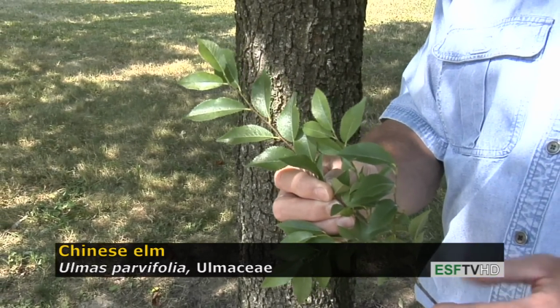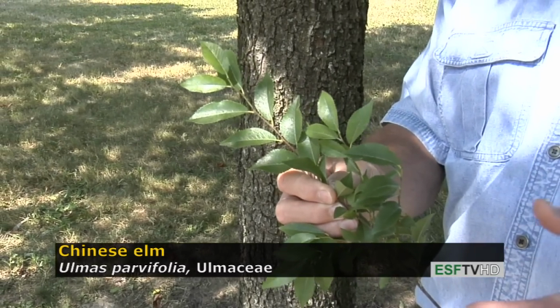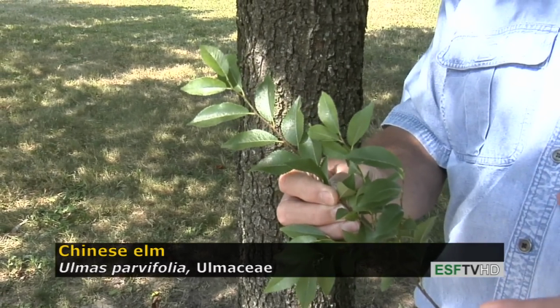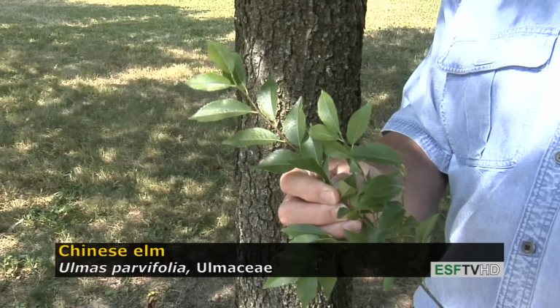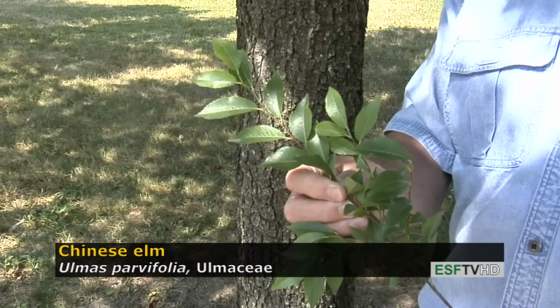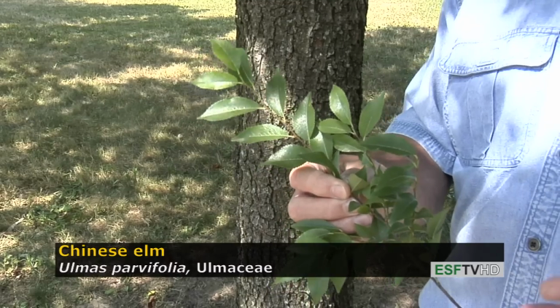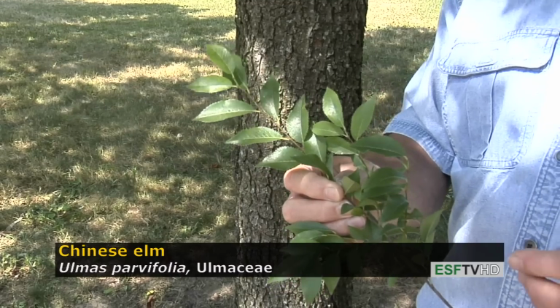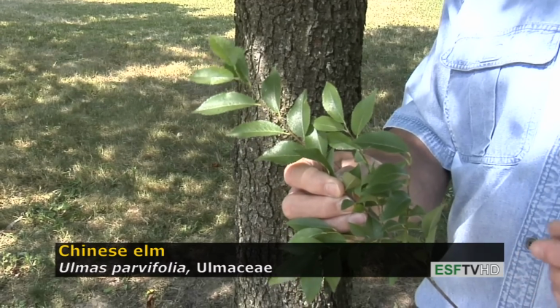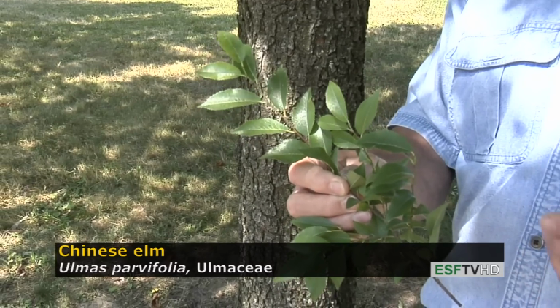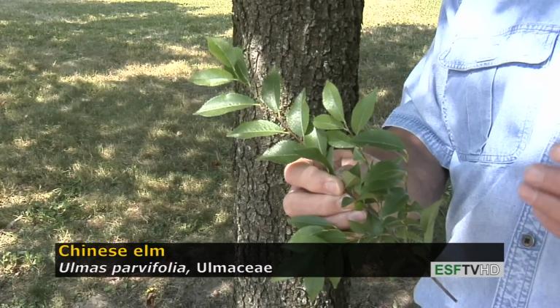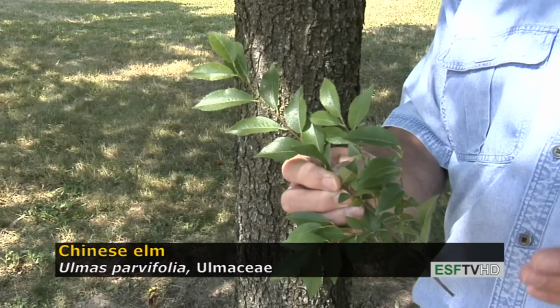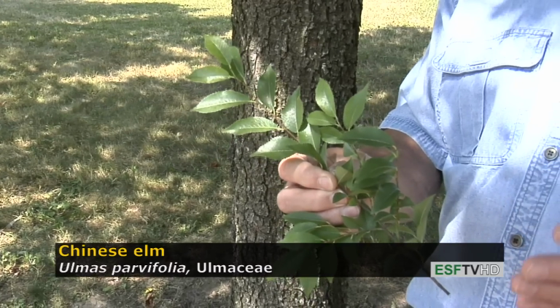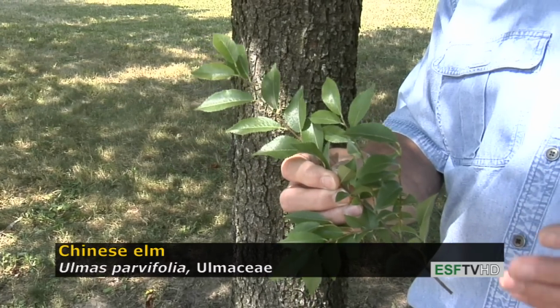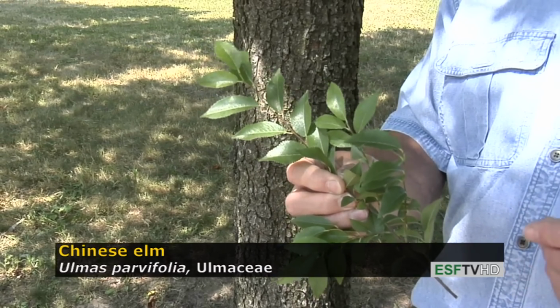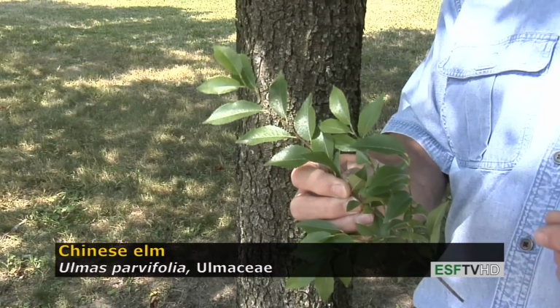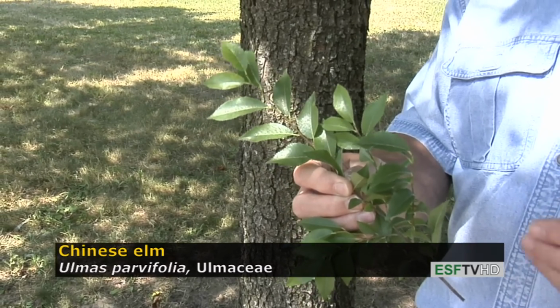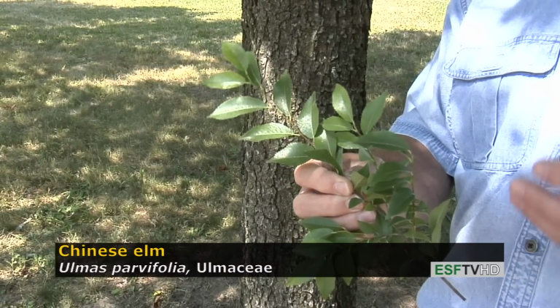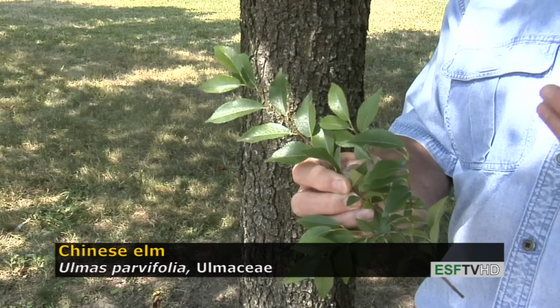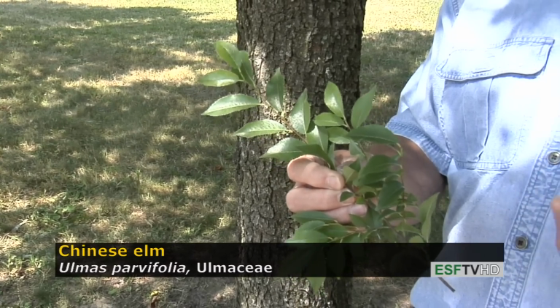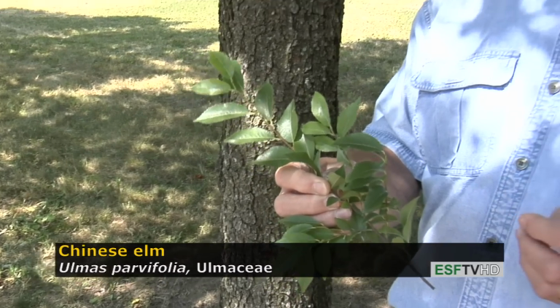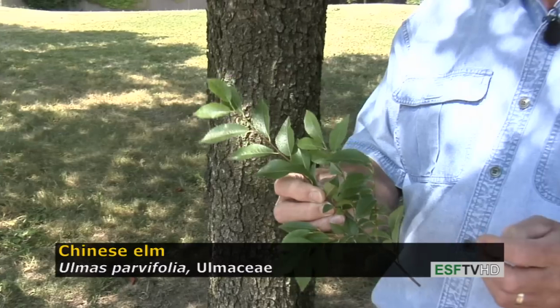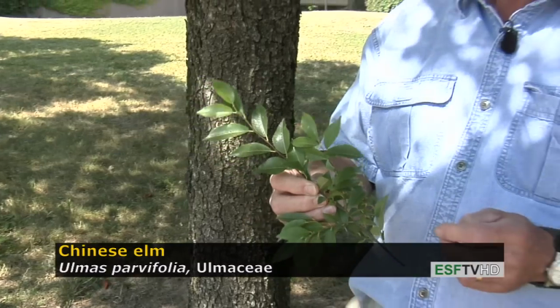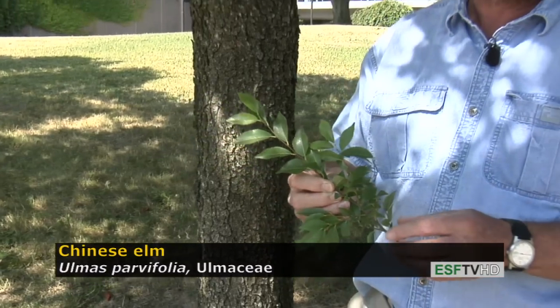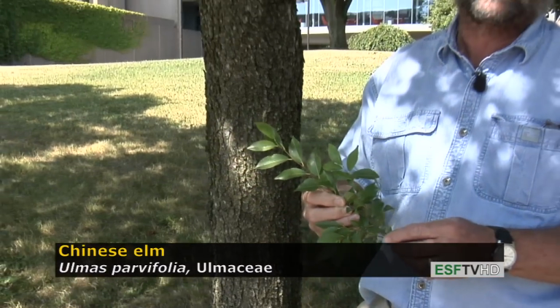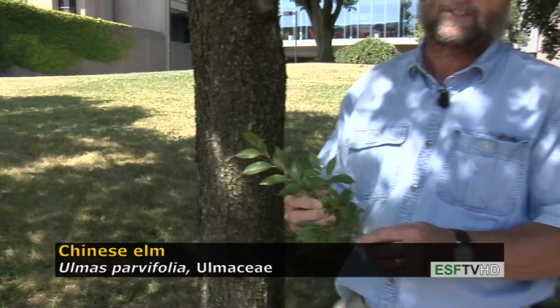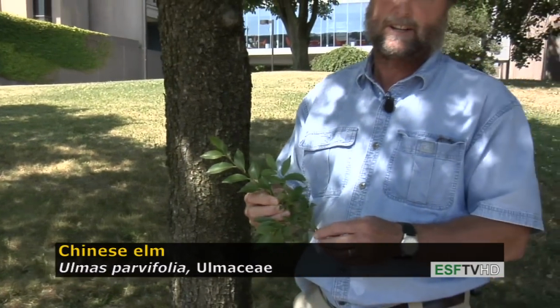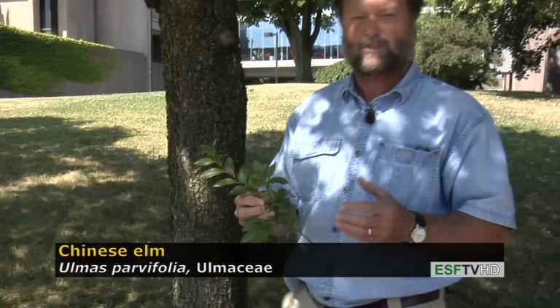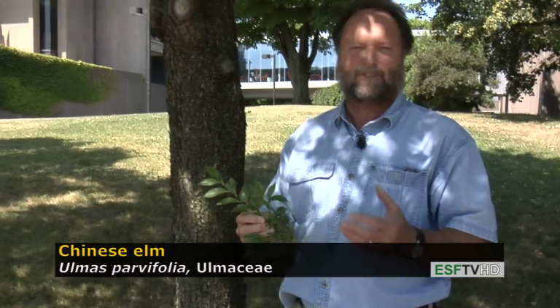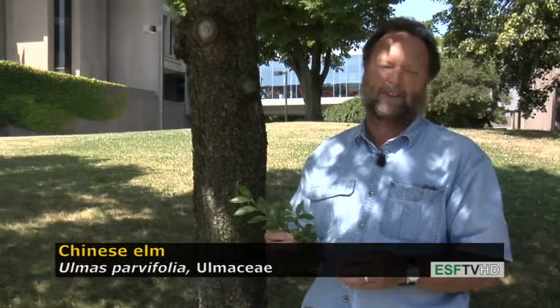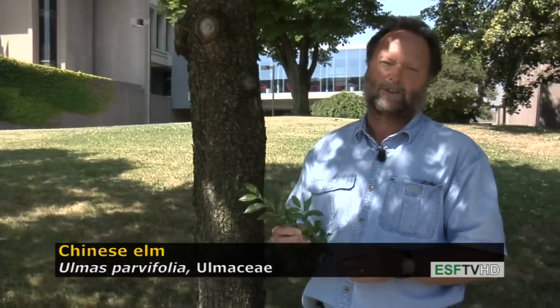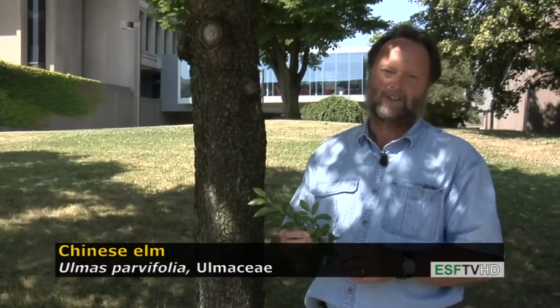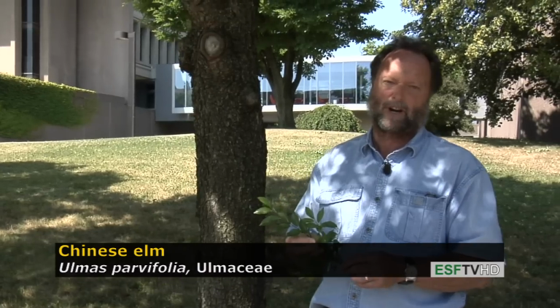The Chinese Elm flowers and fruits in the late summer to early fall, unlike almost every other Elm in the Elm genus. Most Elms flower very early in the spring.